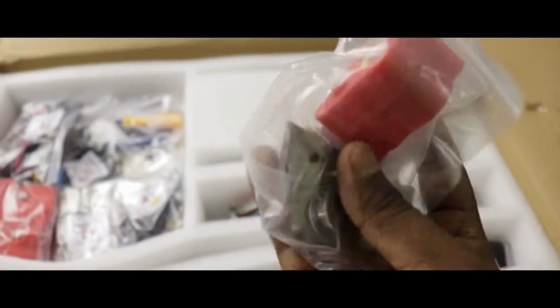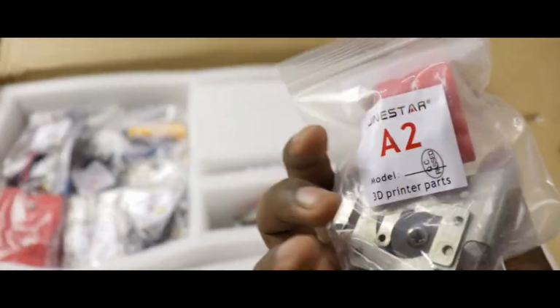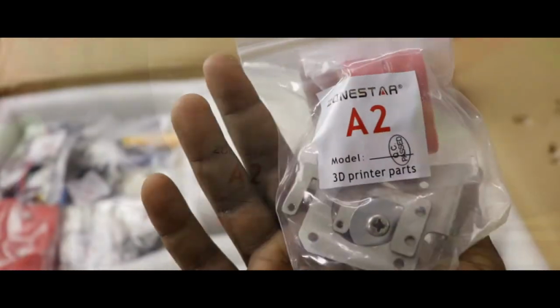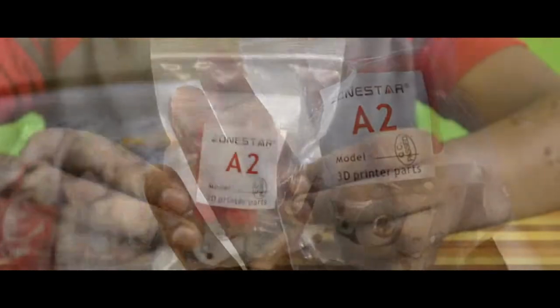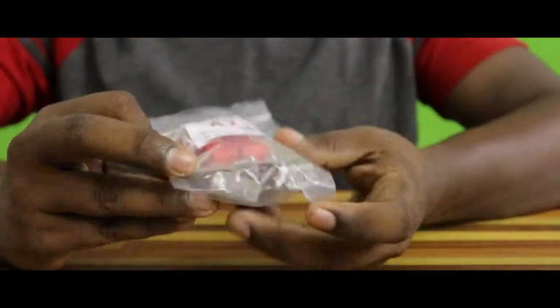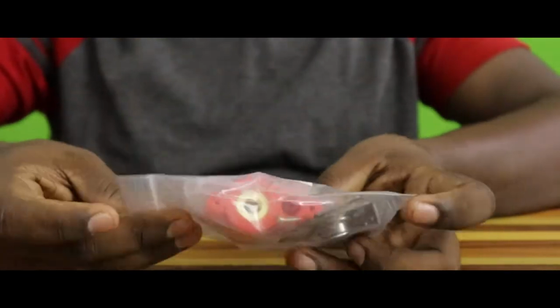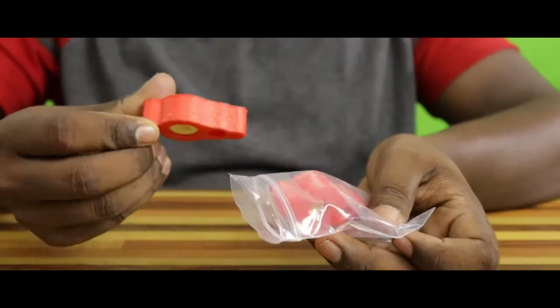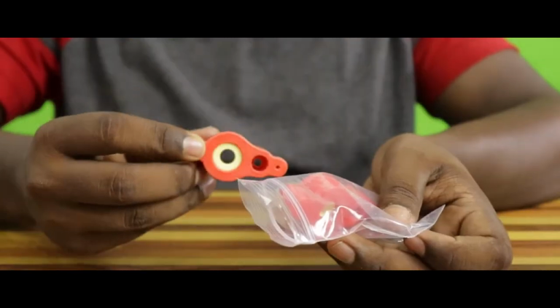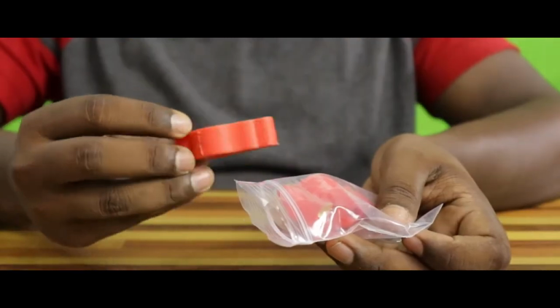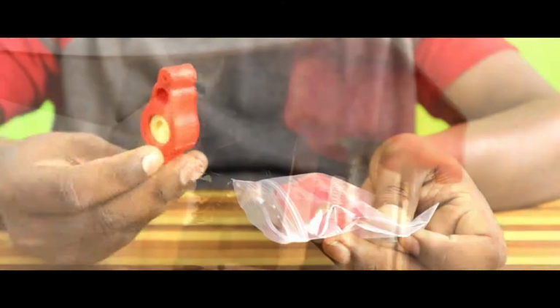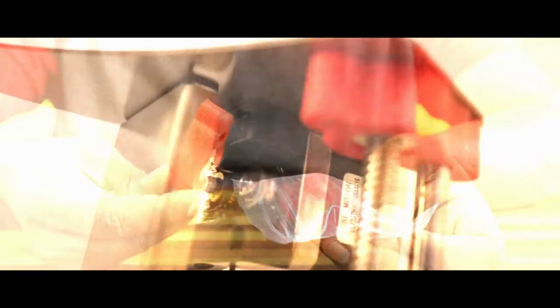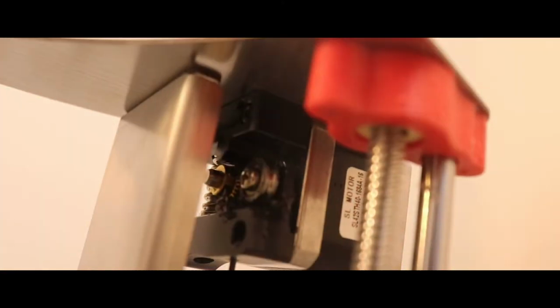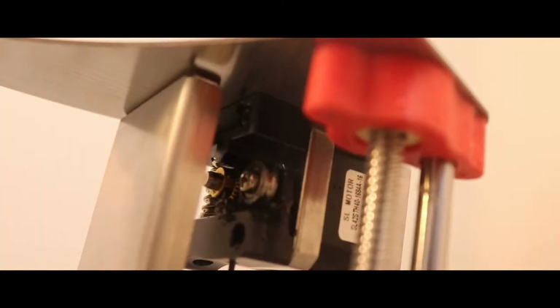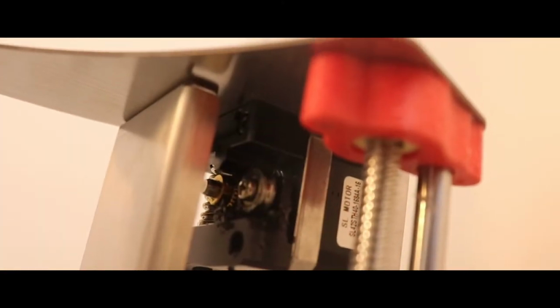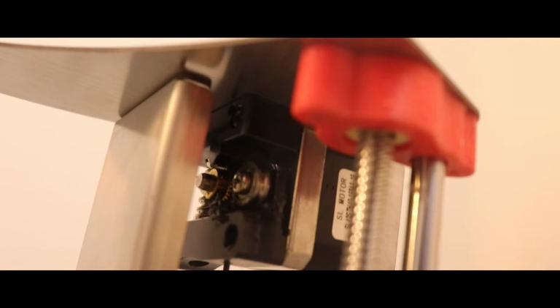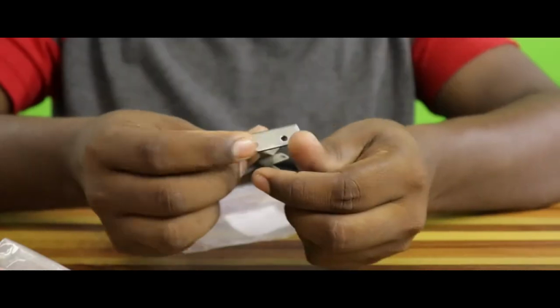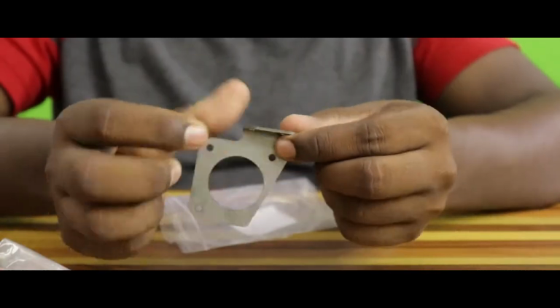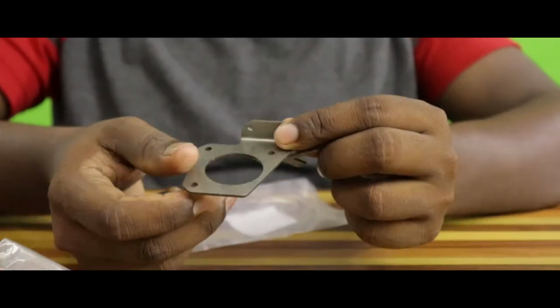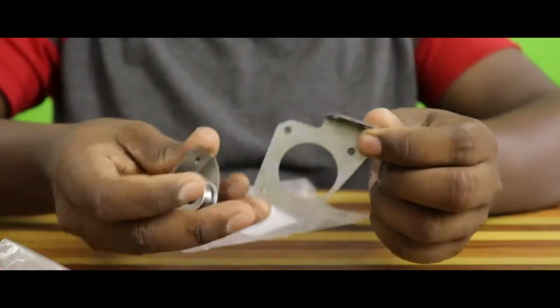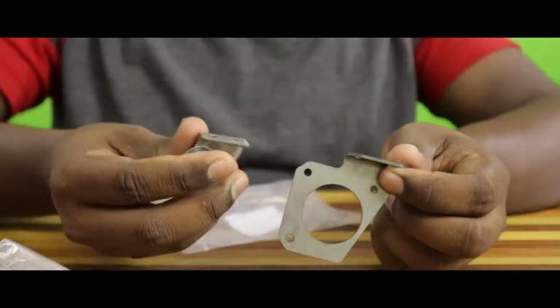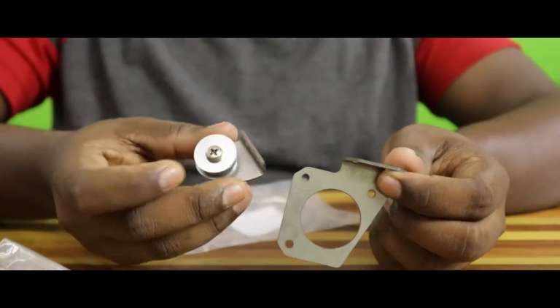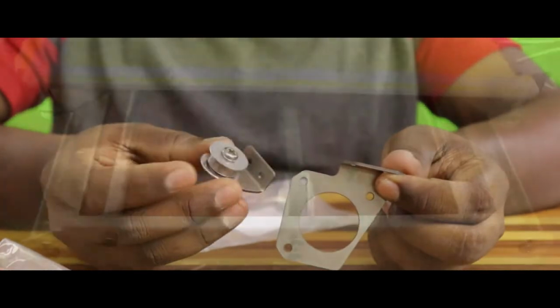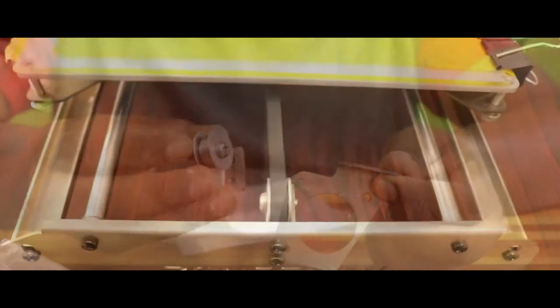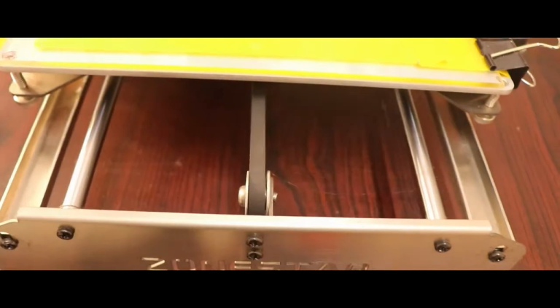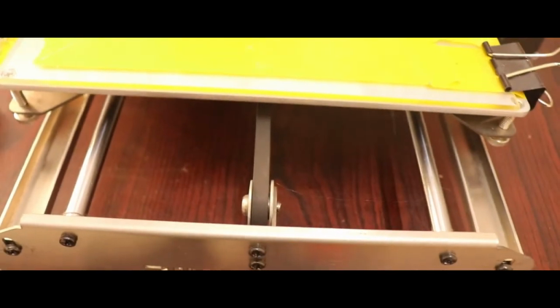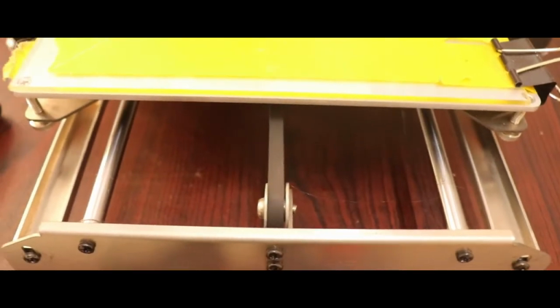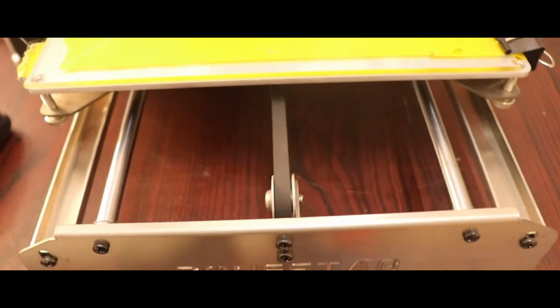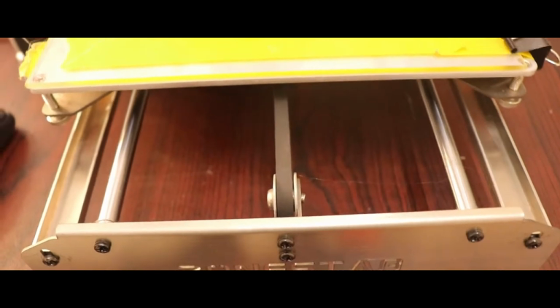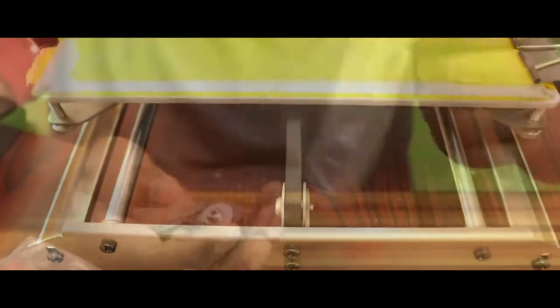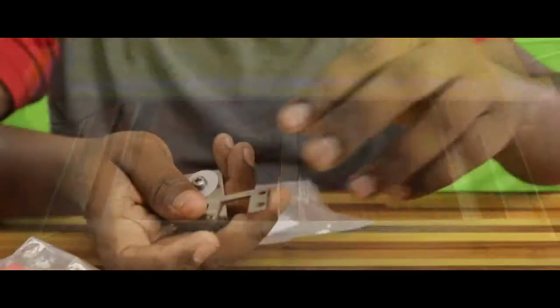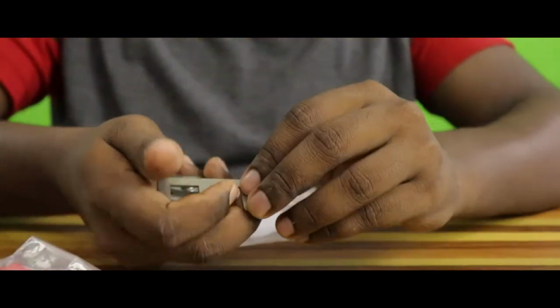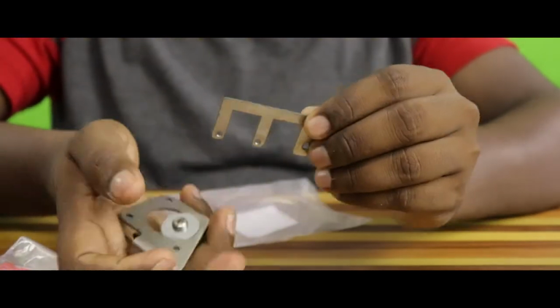Another package labeled A2 has a Z-axis screw lead pair that helps in moving the hotend along the Z-axis. We also have a Y-axis motor support, a pulley that can be attached to the front frame and helps in moving the base plate, and an end stop frame.